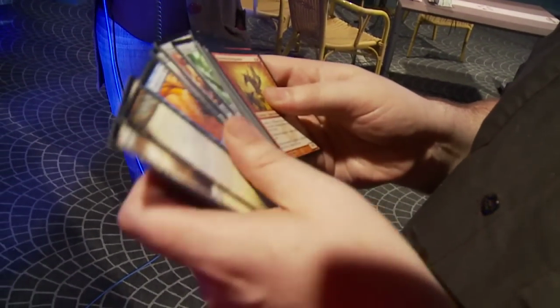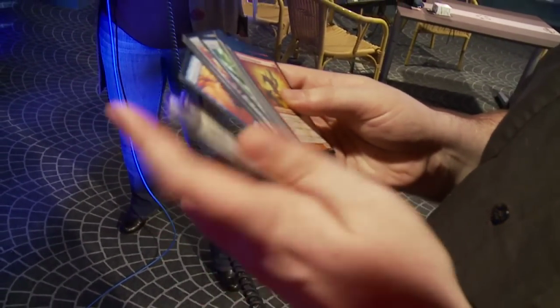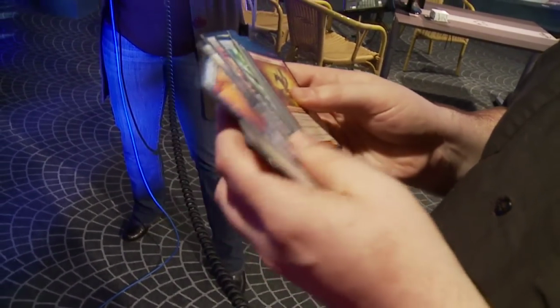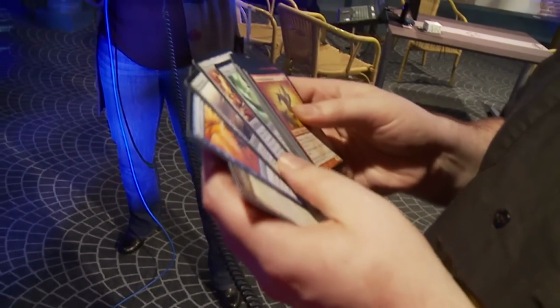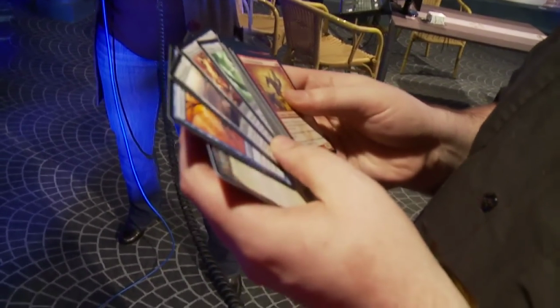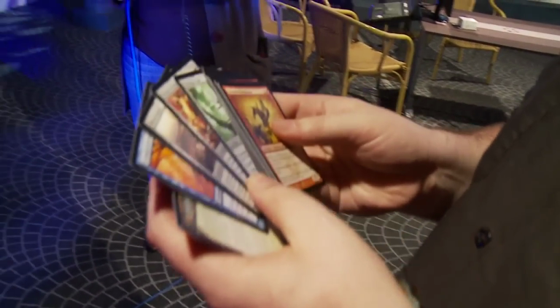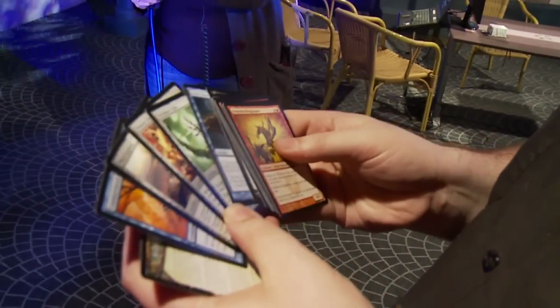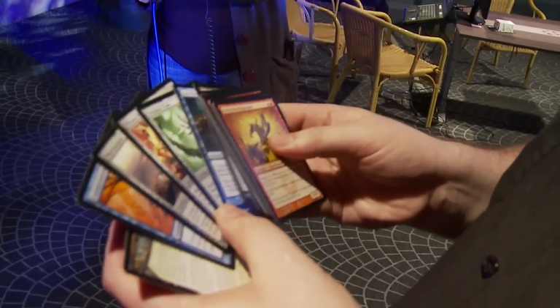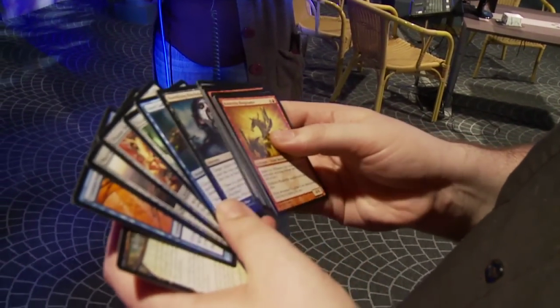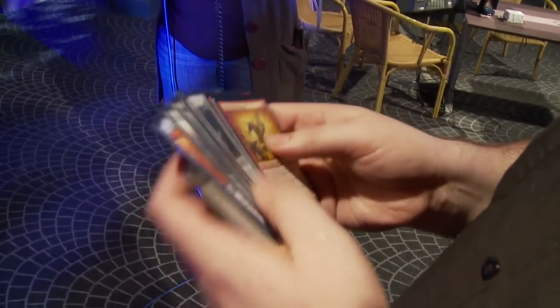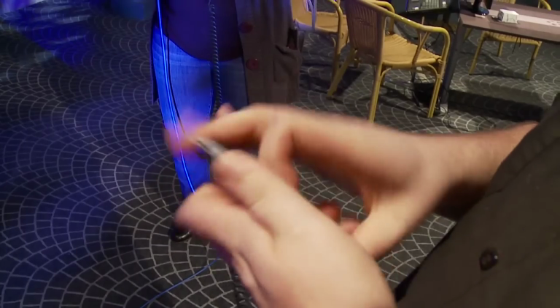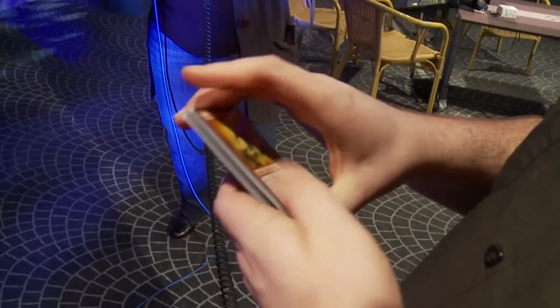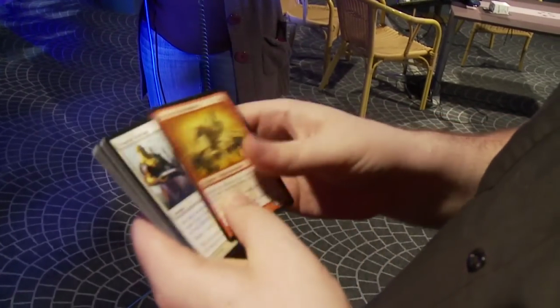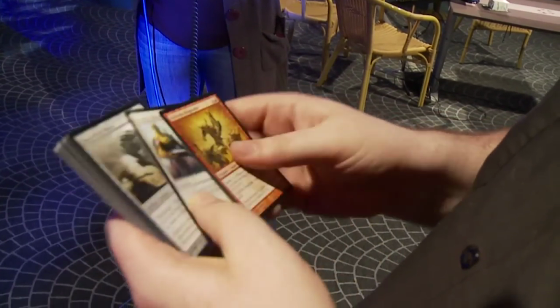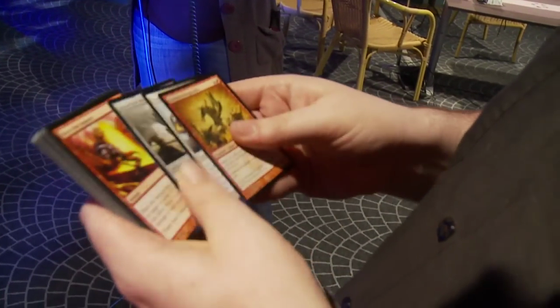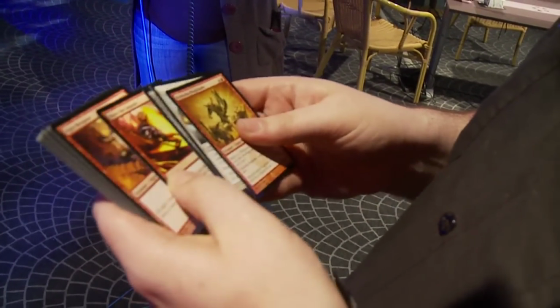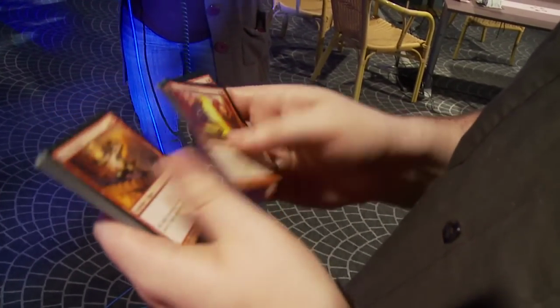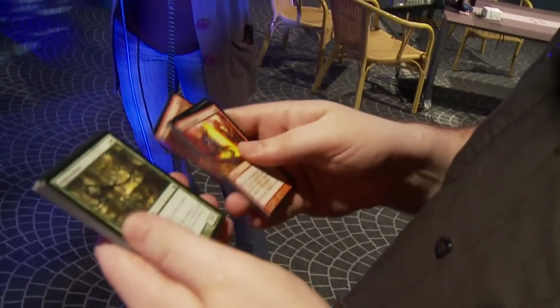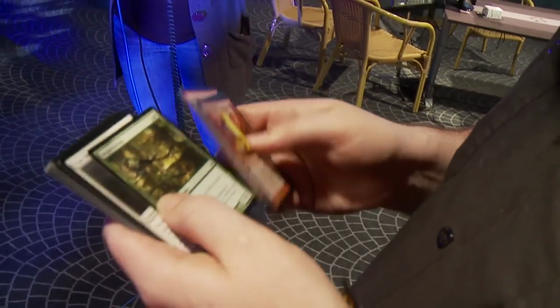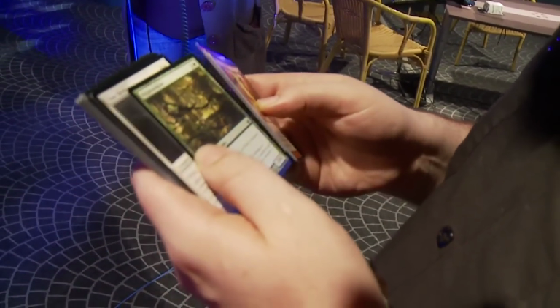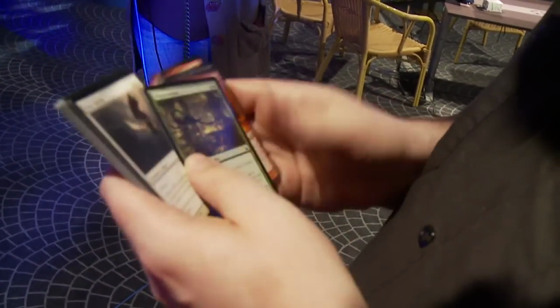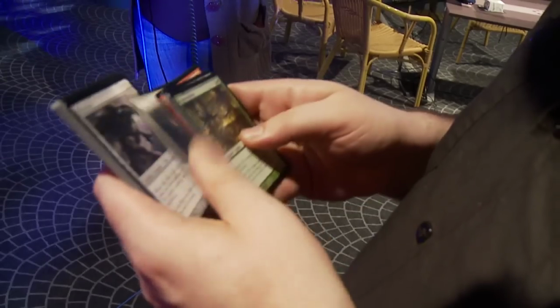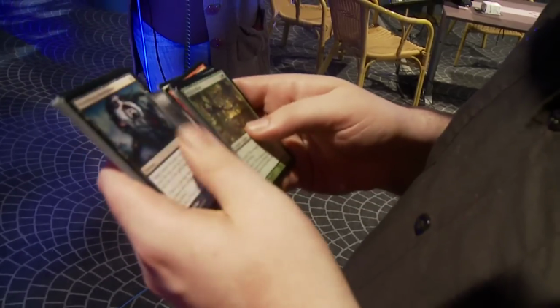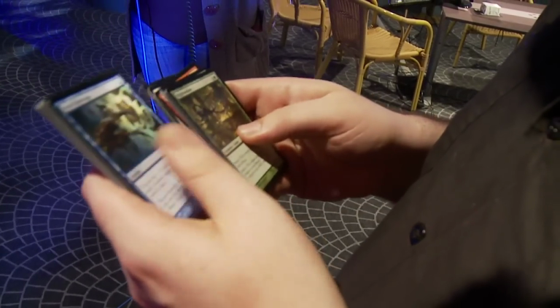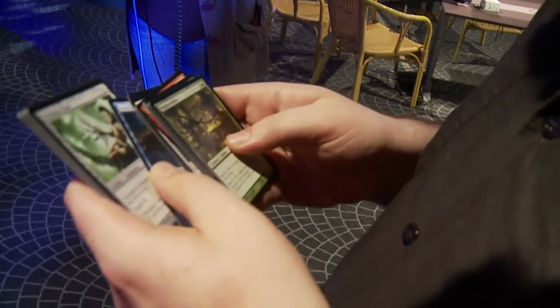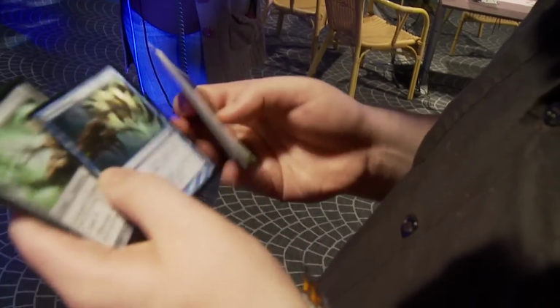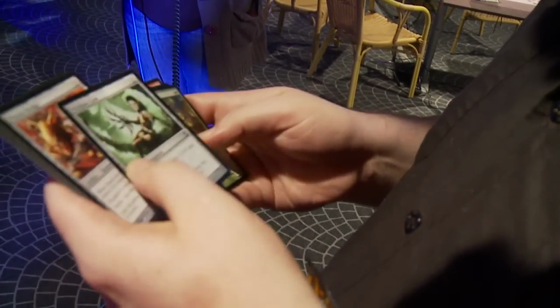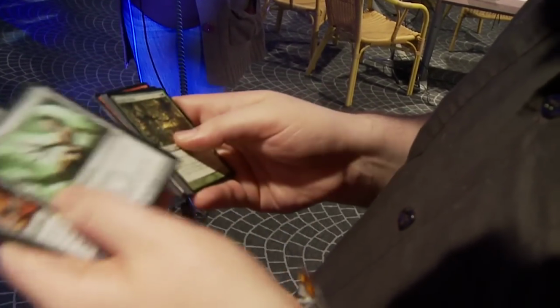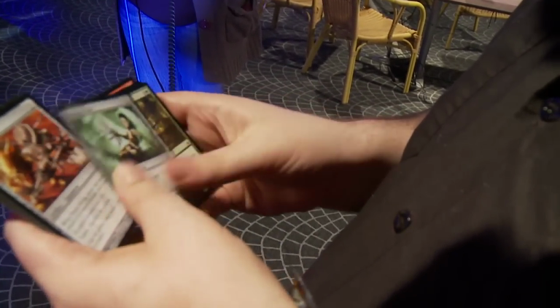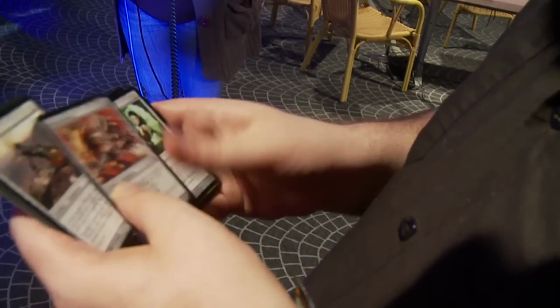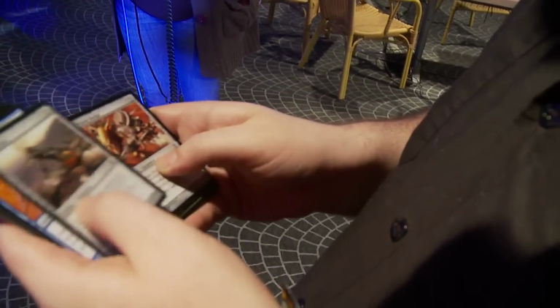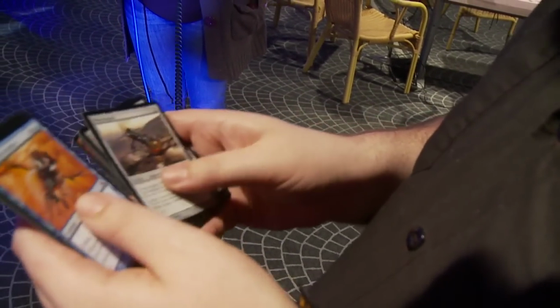It's better than any other common or uncommon. And then you want to look at basically what the other good cards in the pack are to see what you're passing. The commons: you've got Burn the Impure, Blight Widow. Then uncommons: Viridian Claw, Sledge, and Mortar Pod.